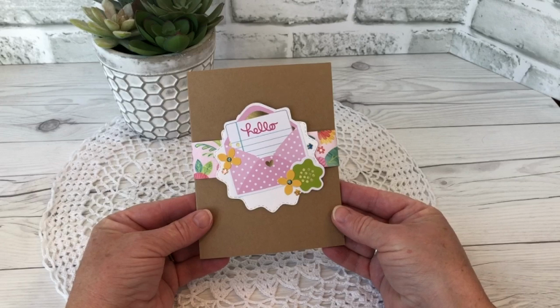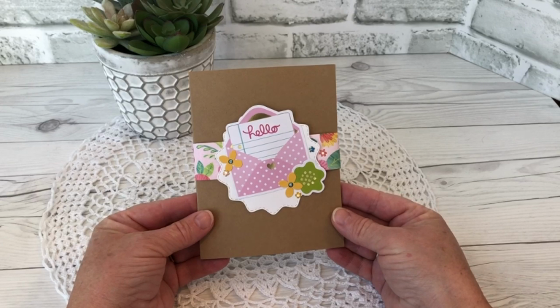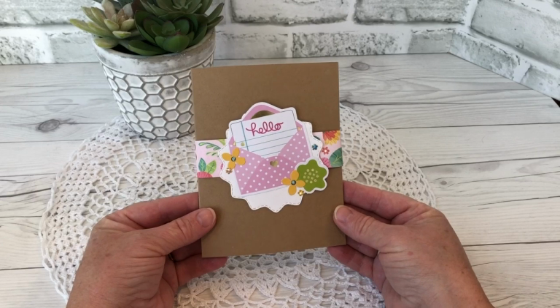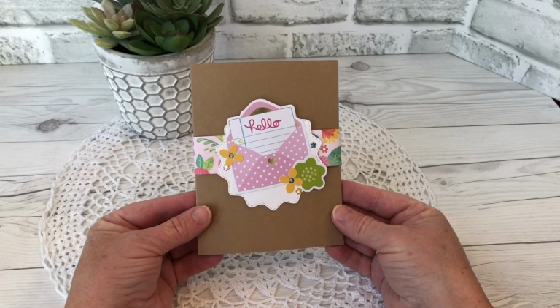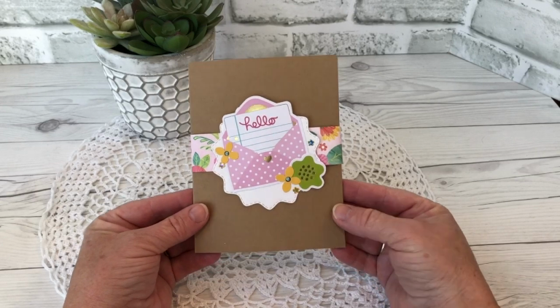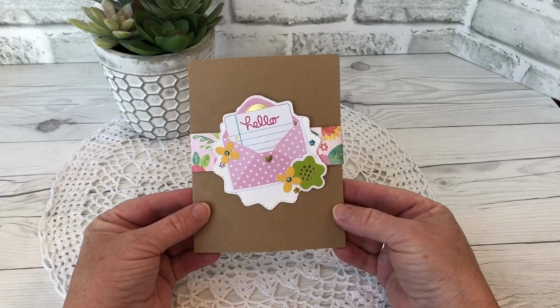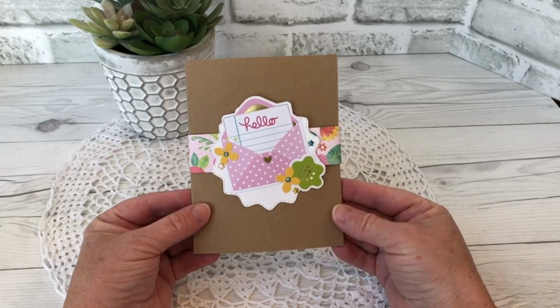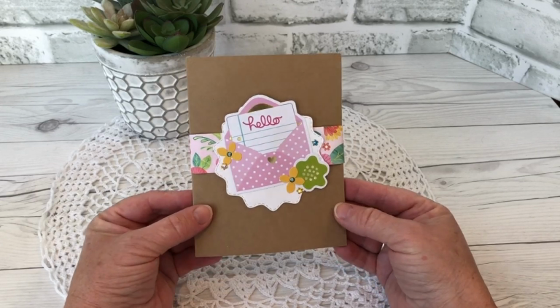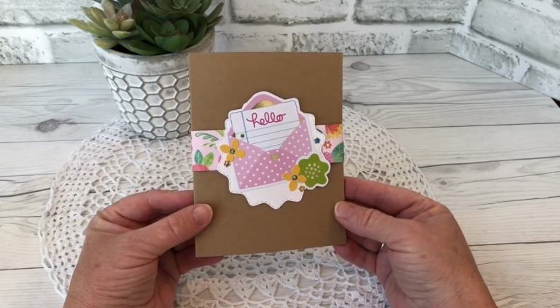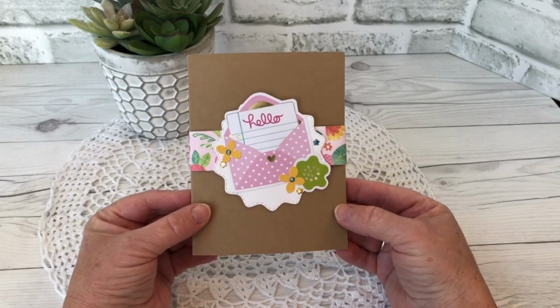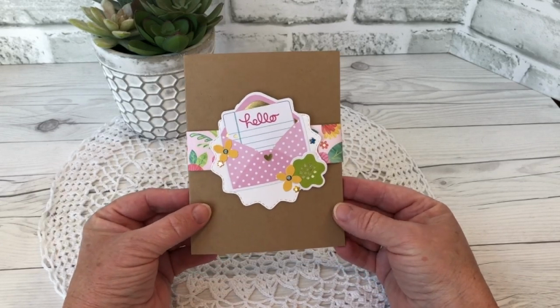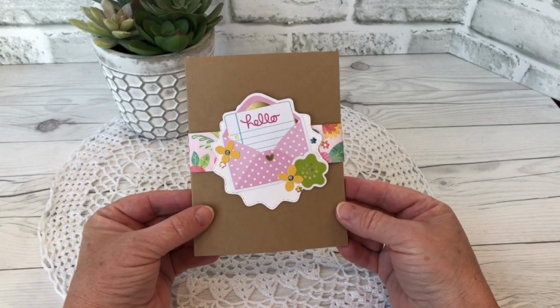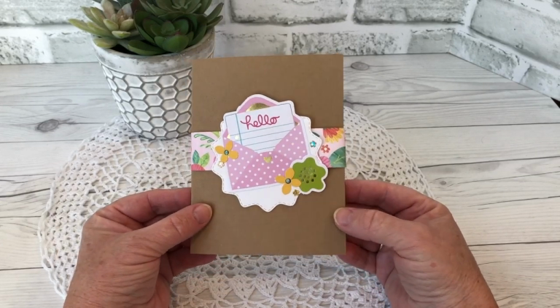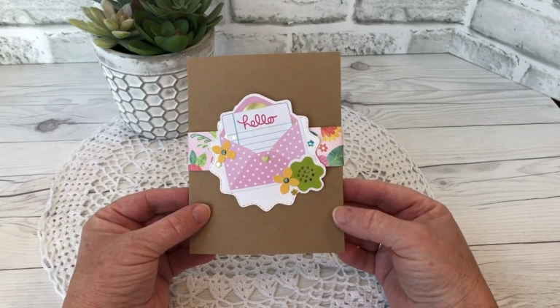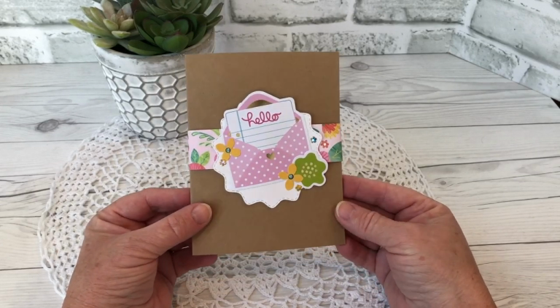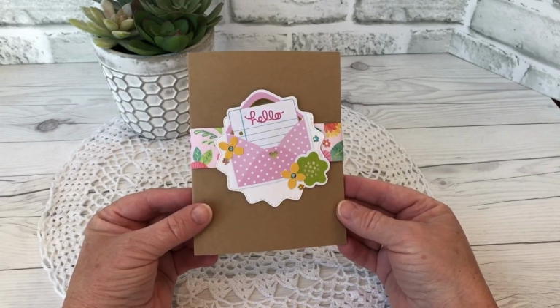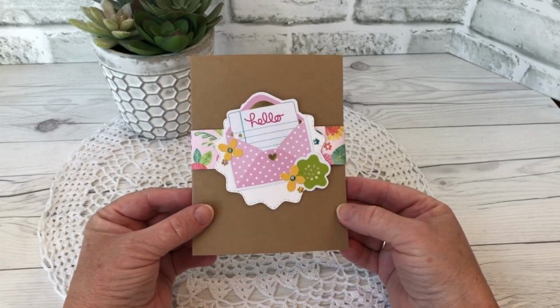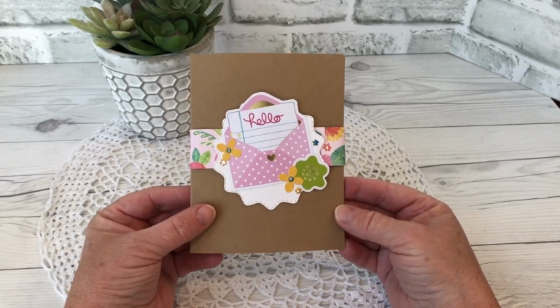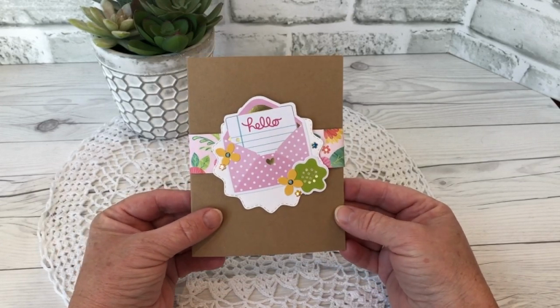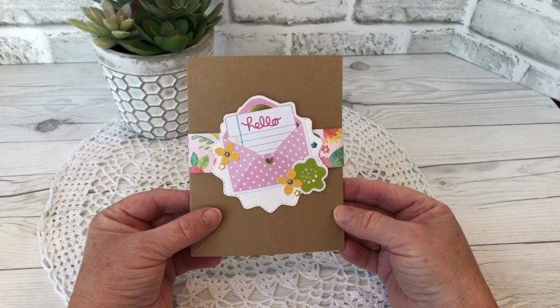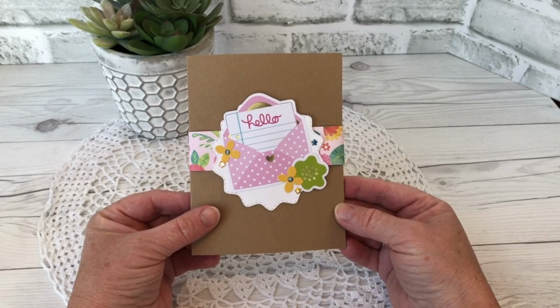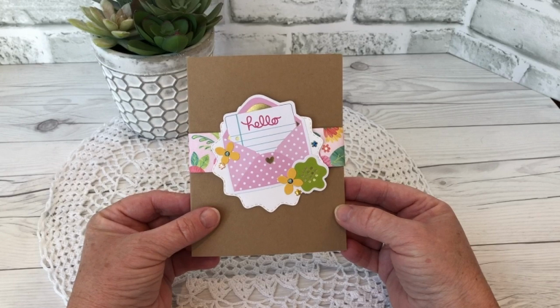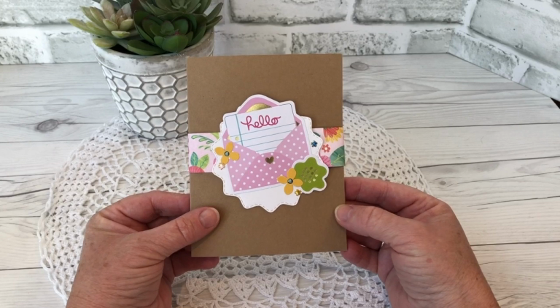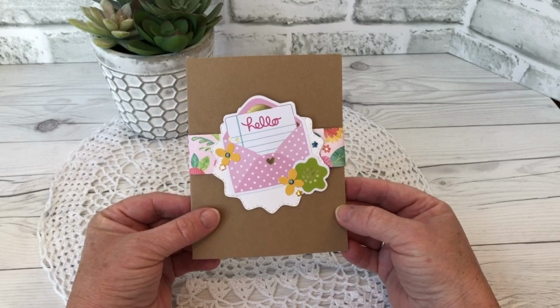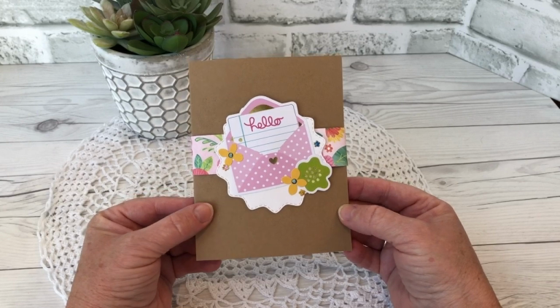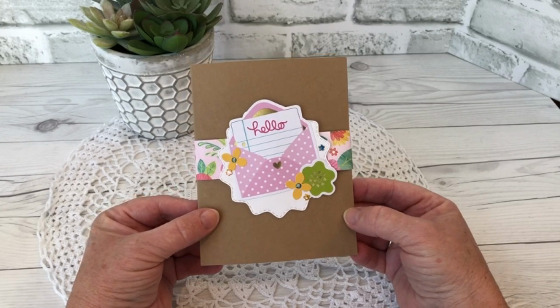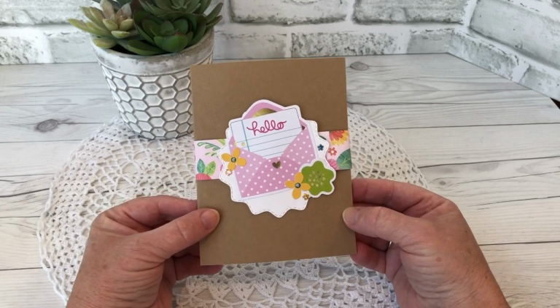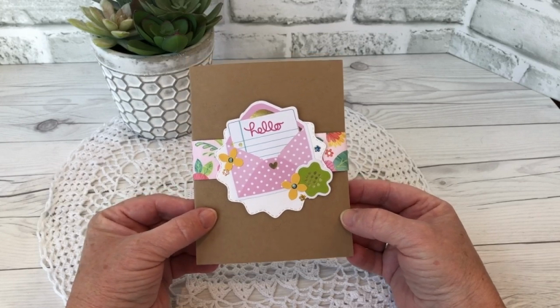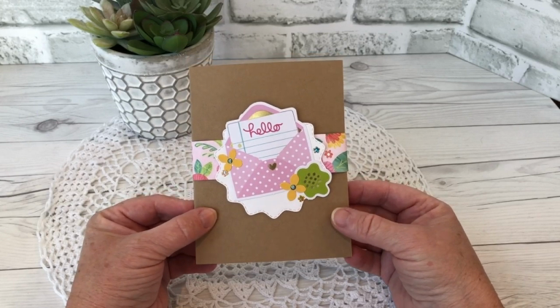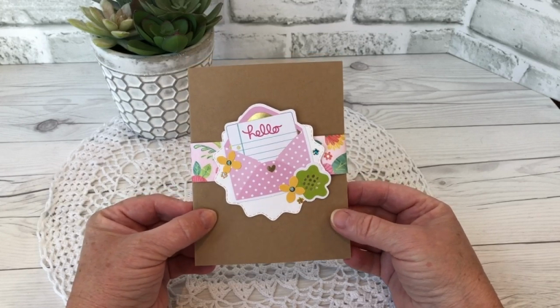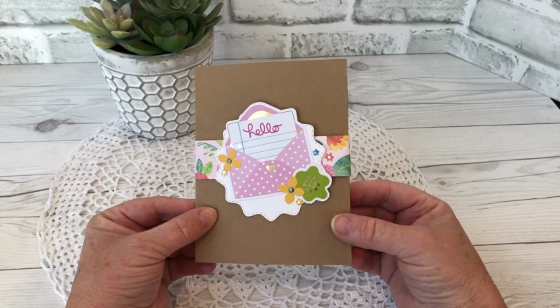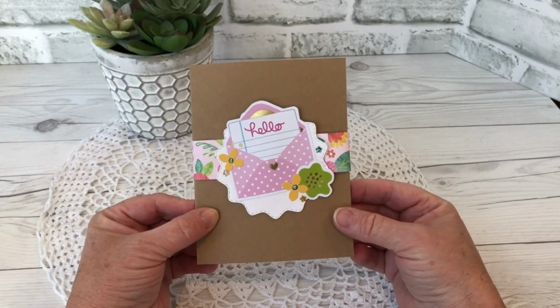Hello my crafty friends! Today I'm sharing a pop-up card I made with Karen Burniston's new Biddy Ball pop-up.